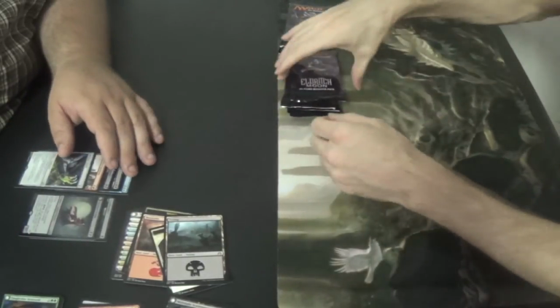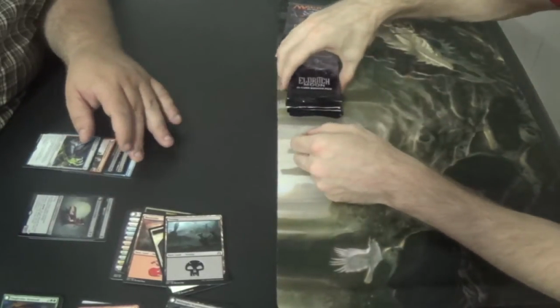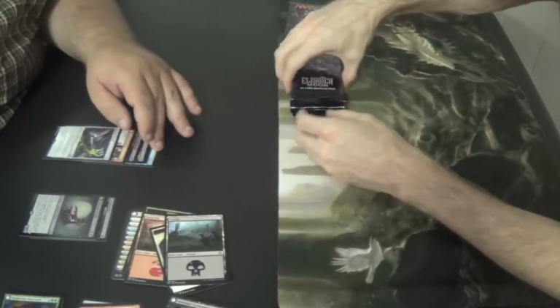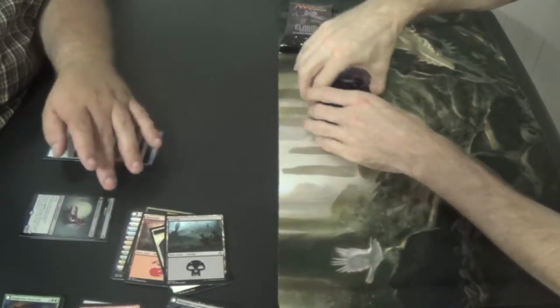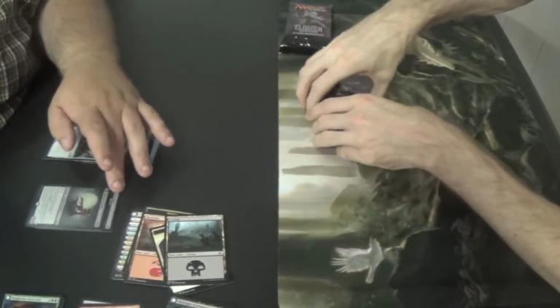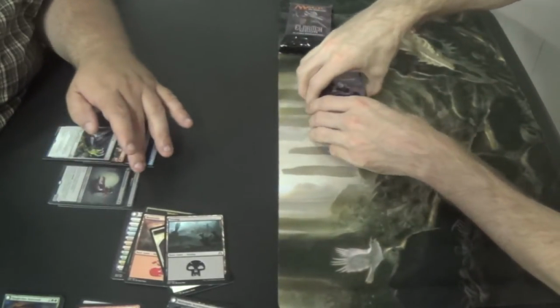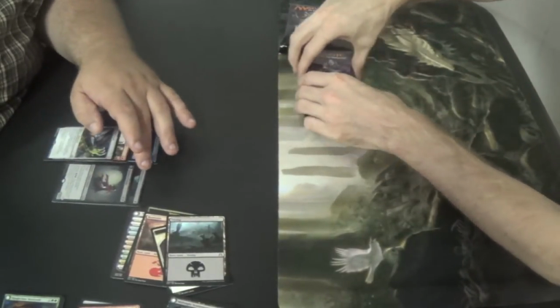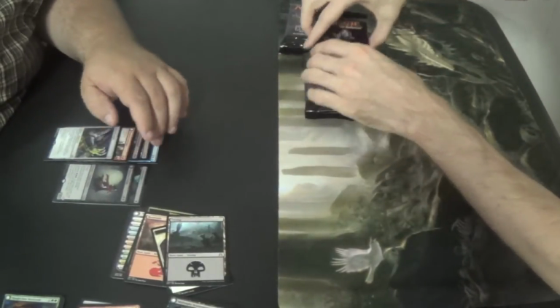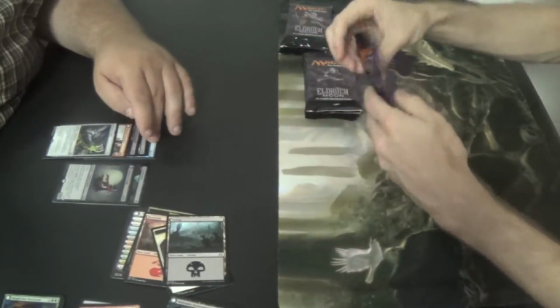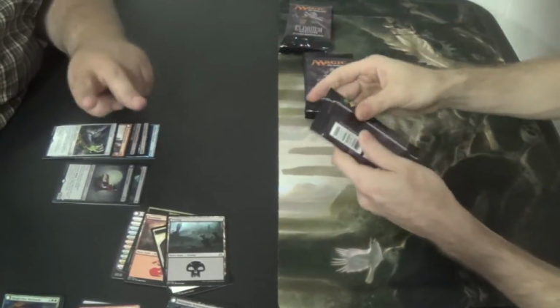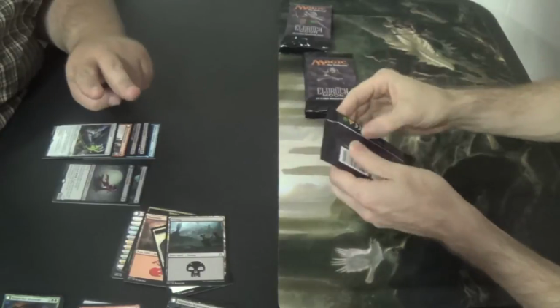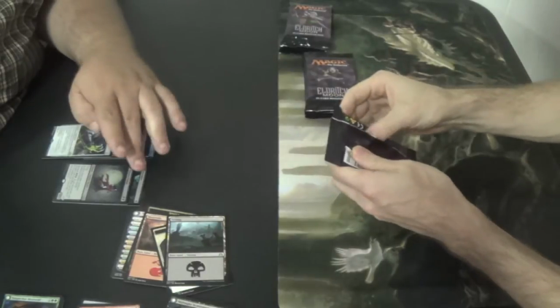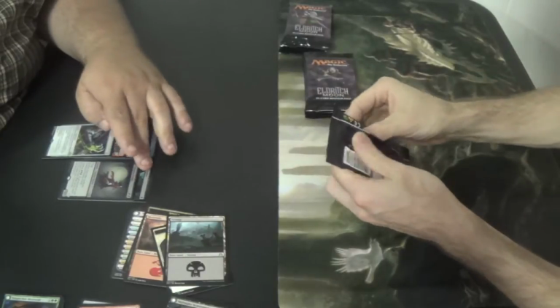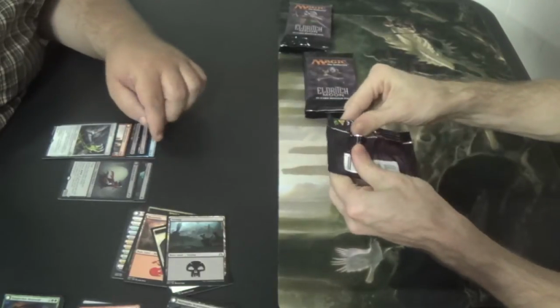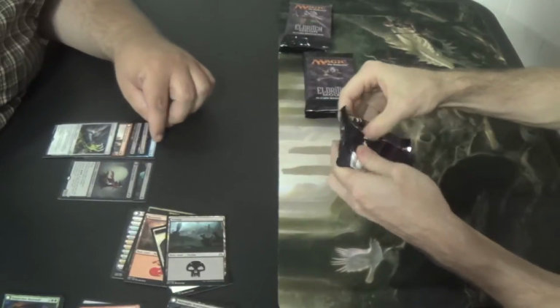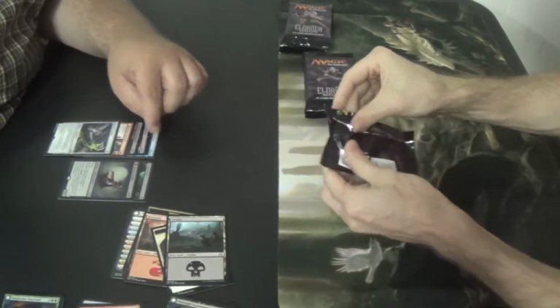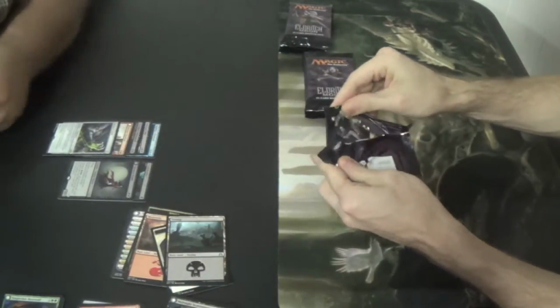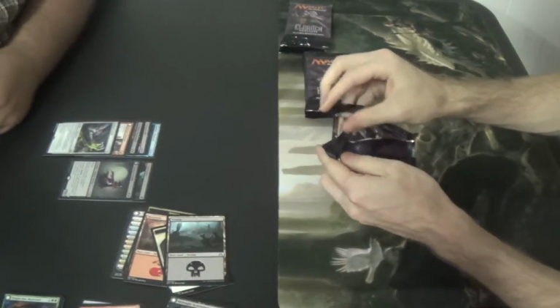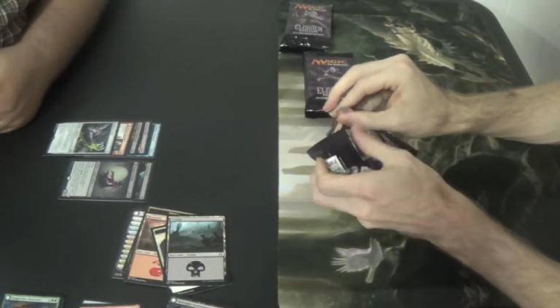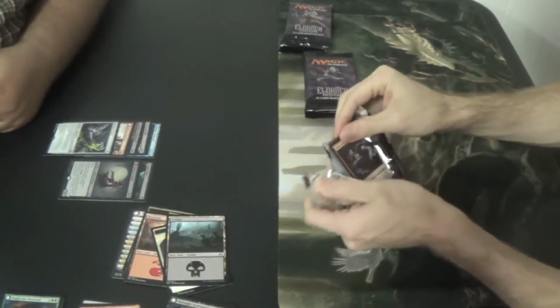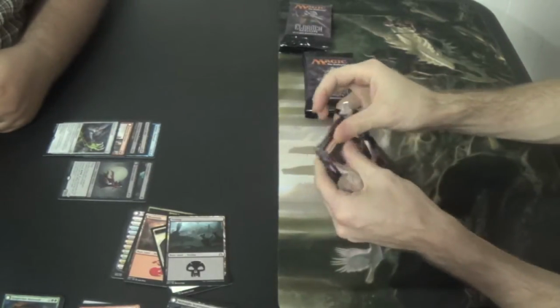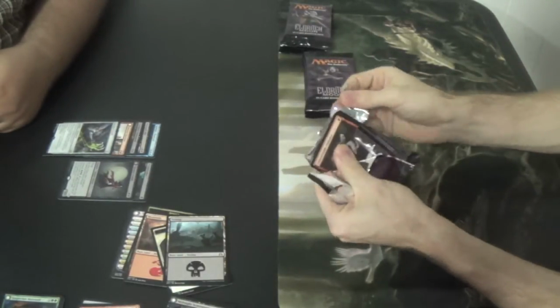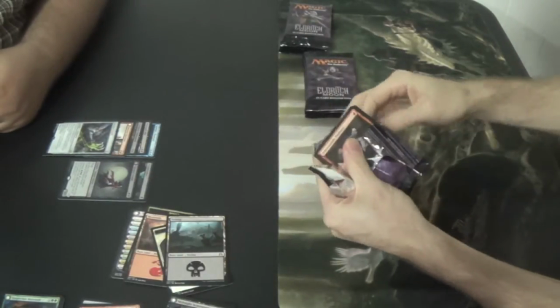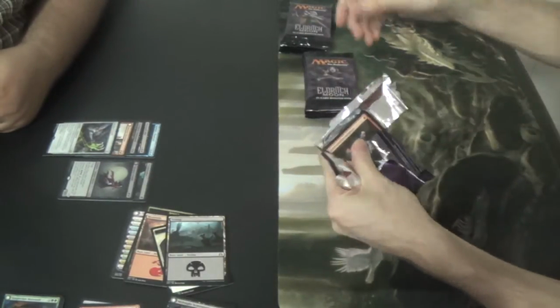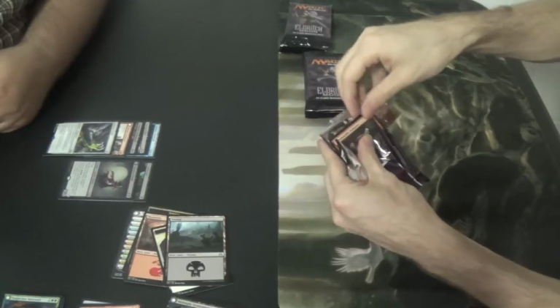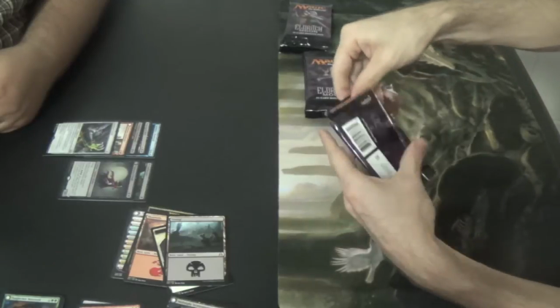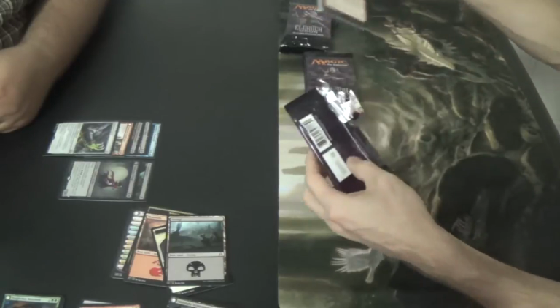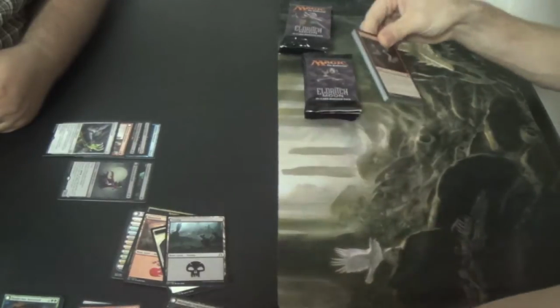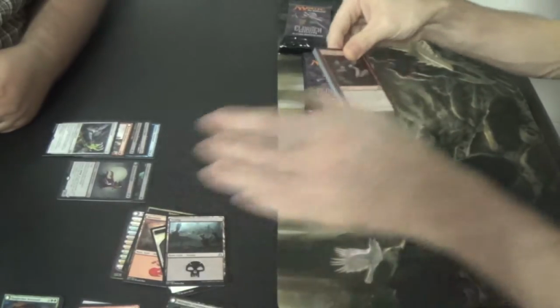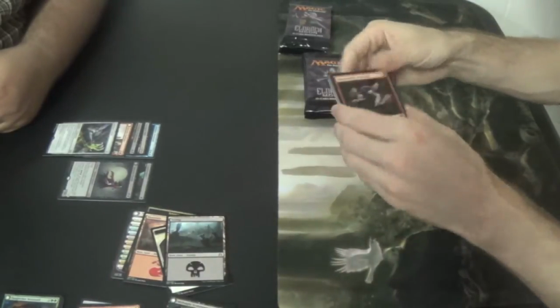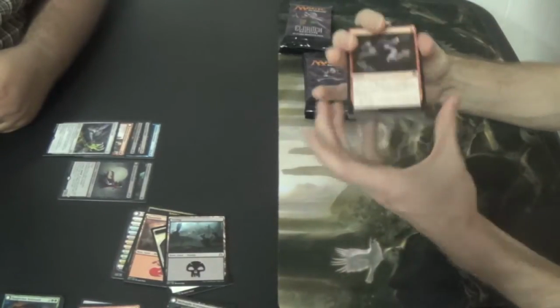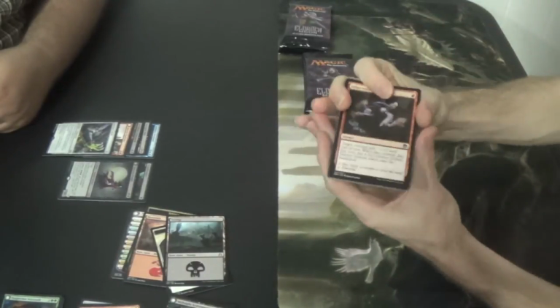We only found rares there, so that doesn't tell us much about the mythics. Now for Liliana — who I also am not a big fan of. Tamiyo was Vance, so I love her 100%. Big fan of Vance.